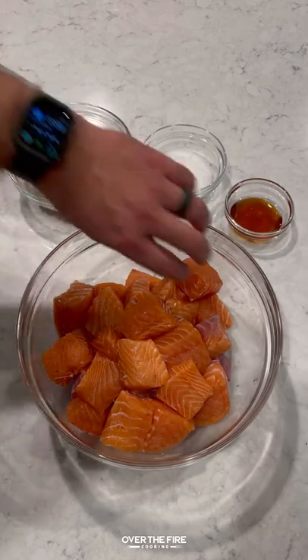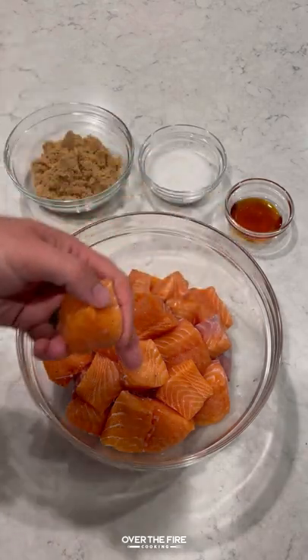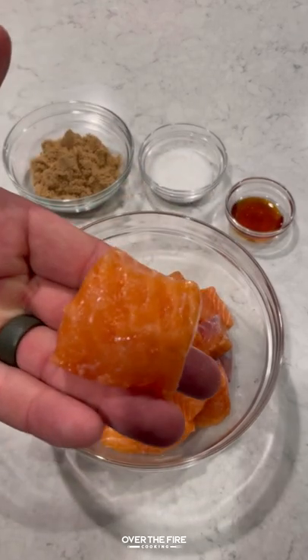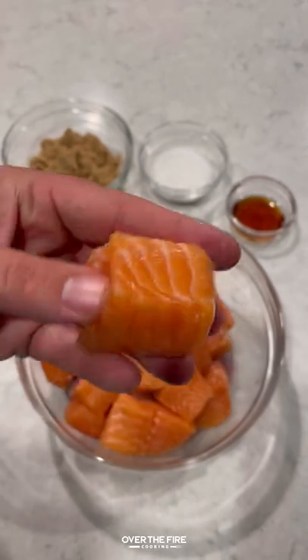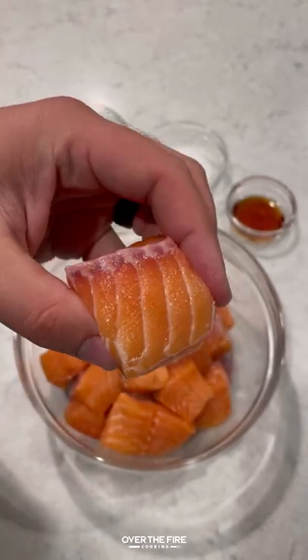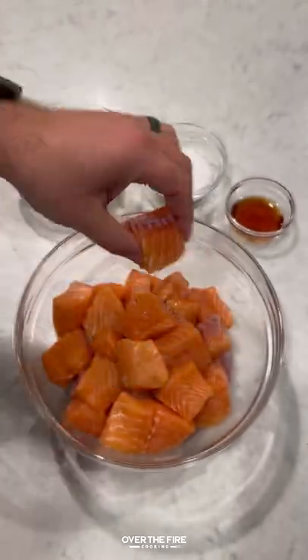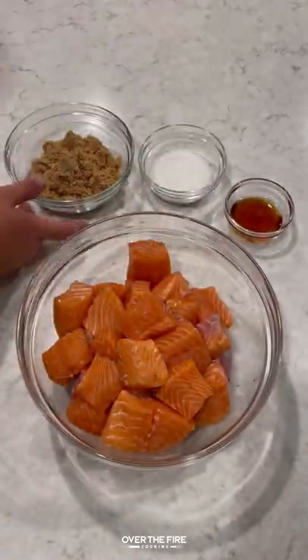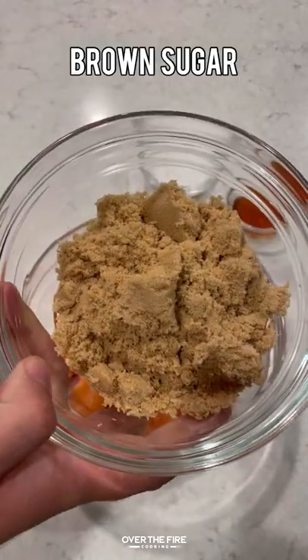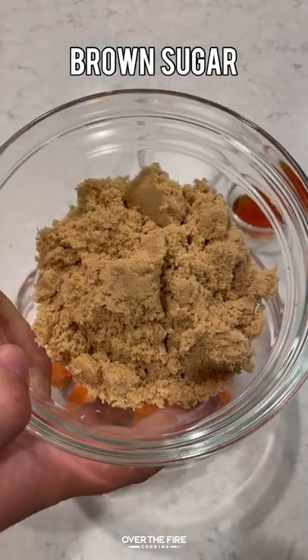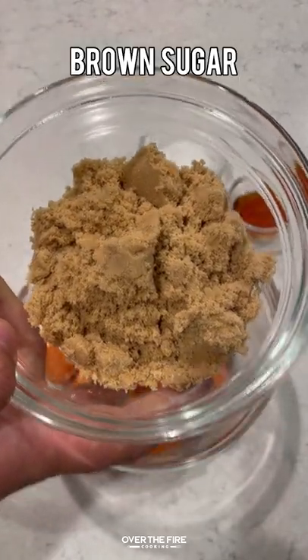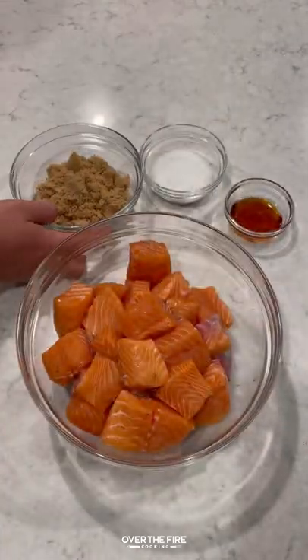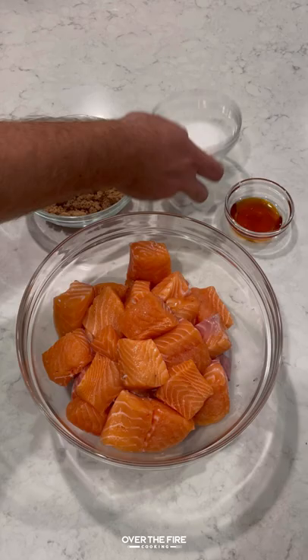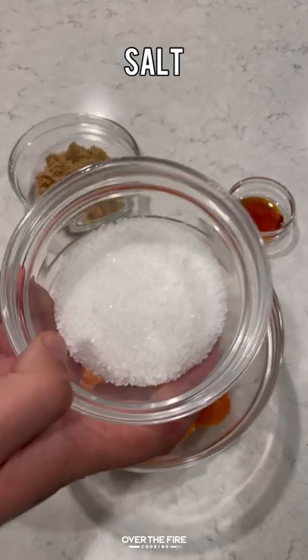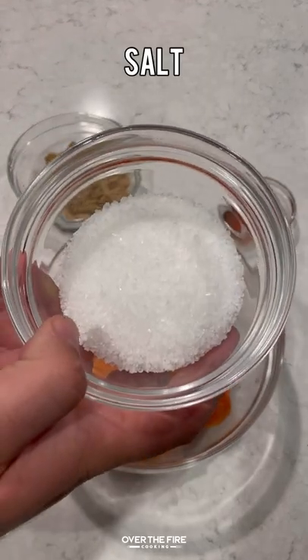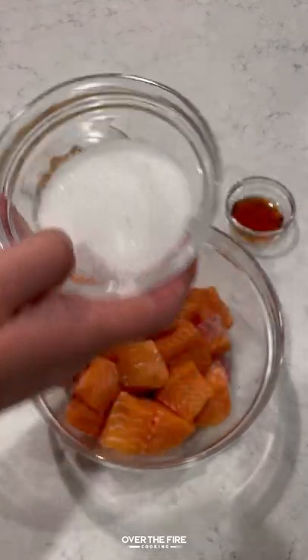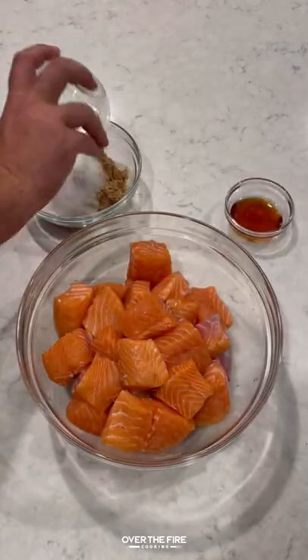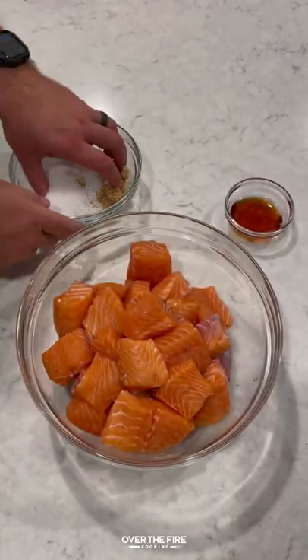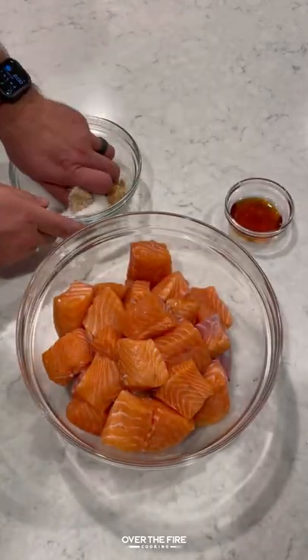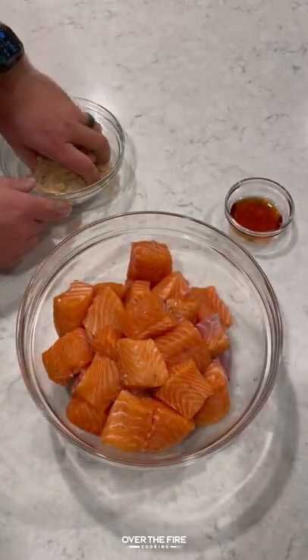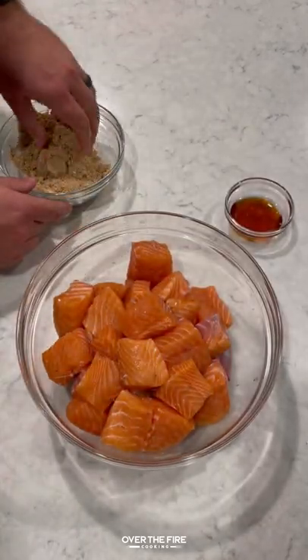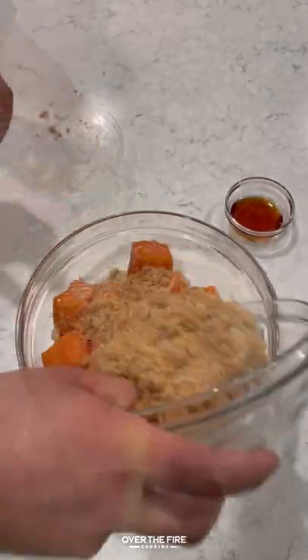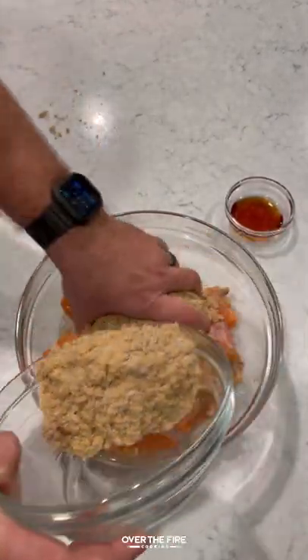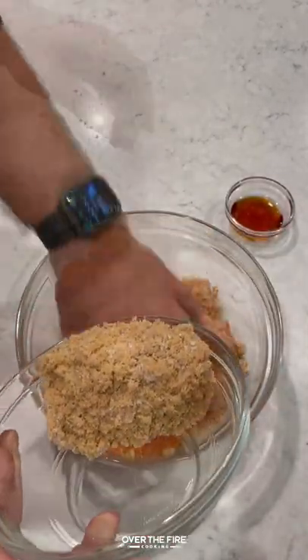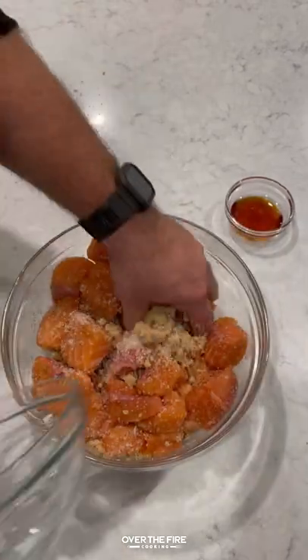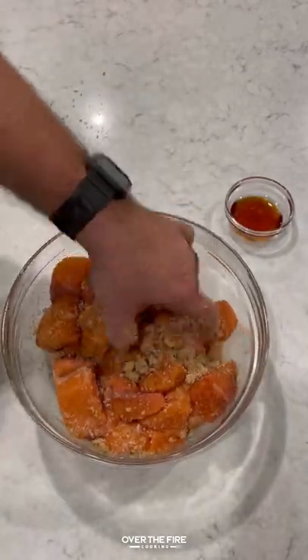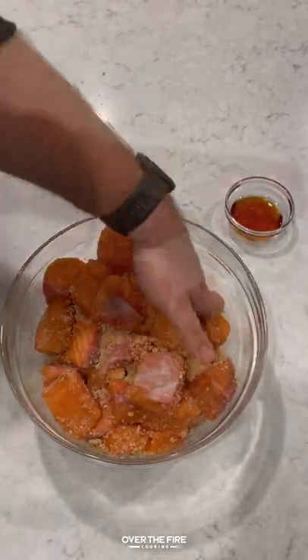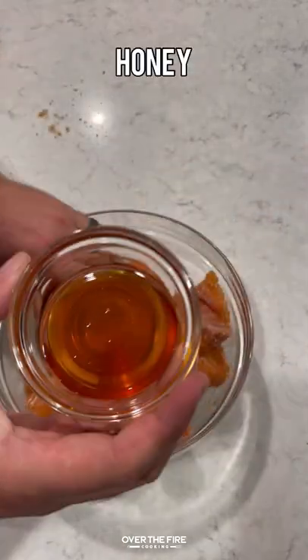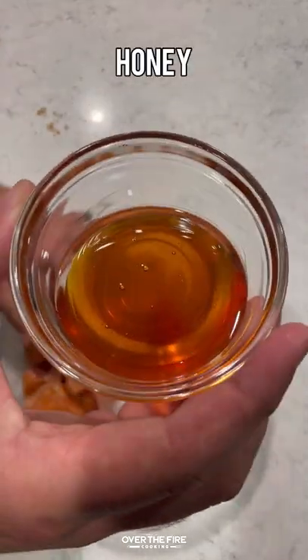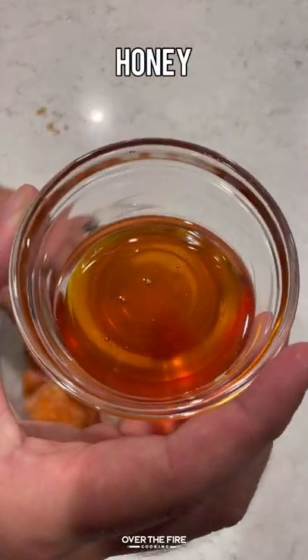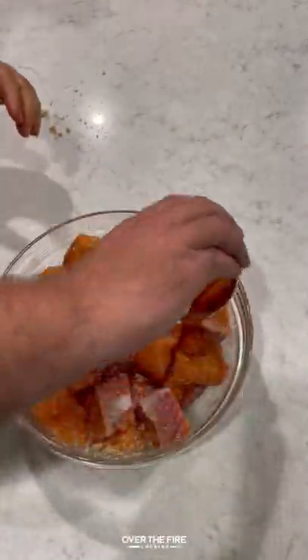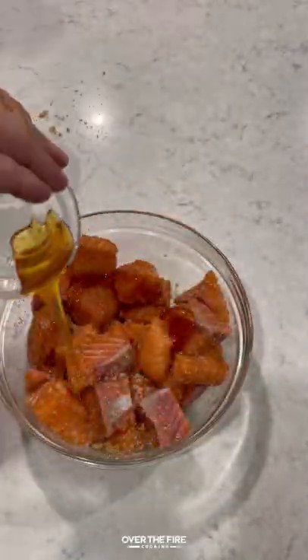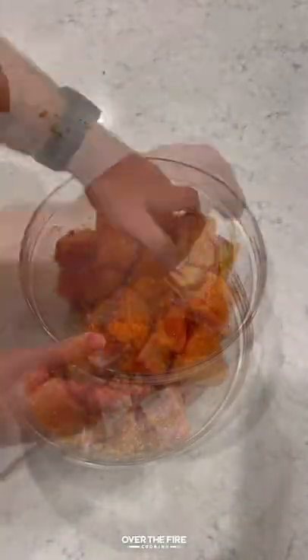Smoked salmon burnt ends. I got some cubed and skin salmon. I'm going to start by curing it with some brown sugar, salt, and spicy honey. Mix it all together, place that onto the salmon, then place the salmon into the fridge for about 8 to 12 hours.